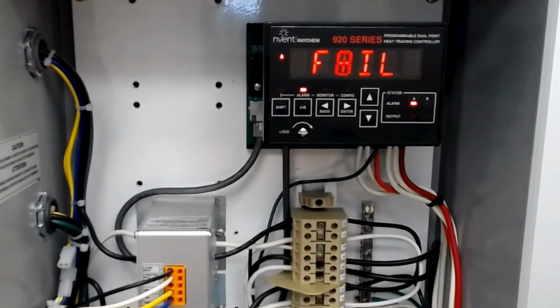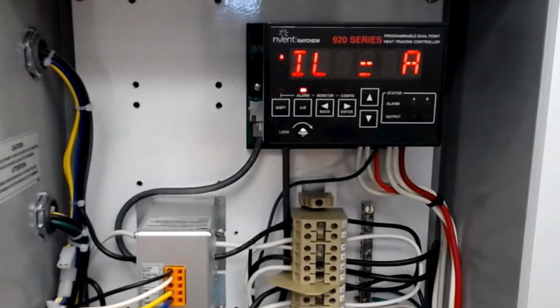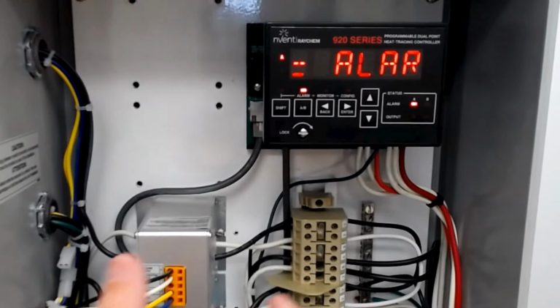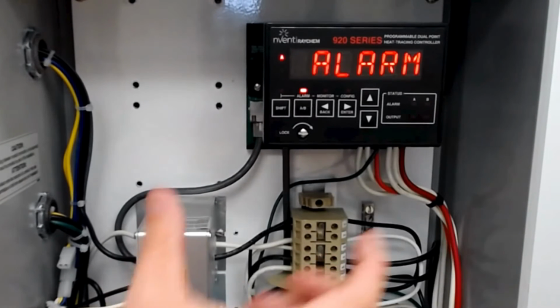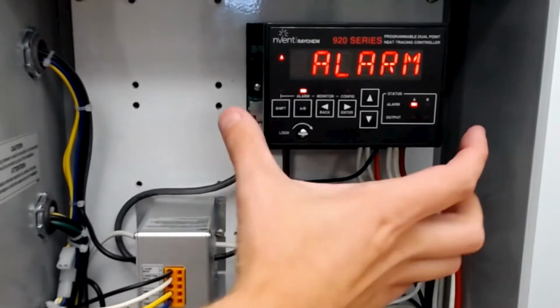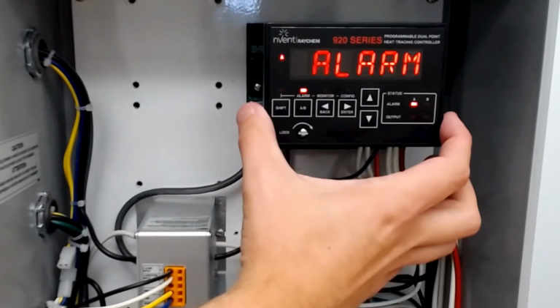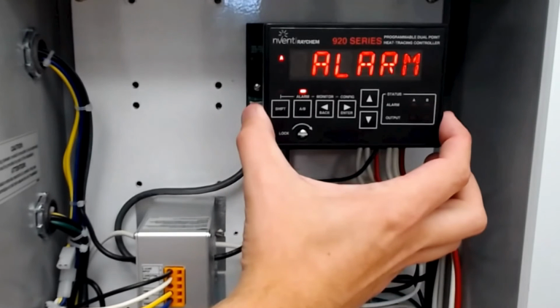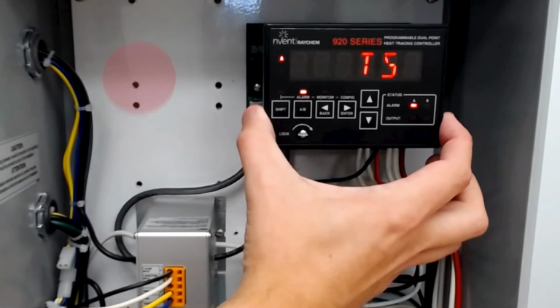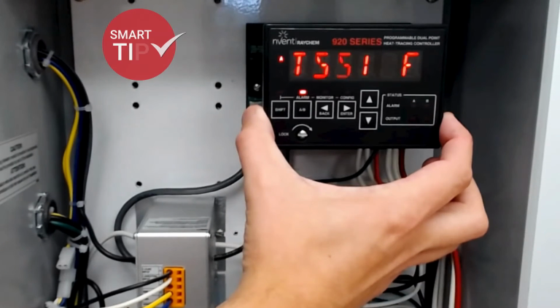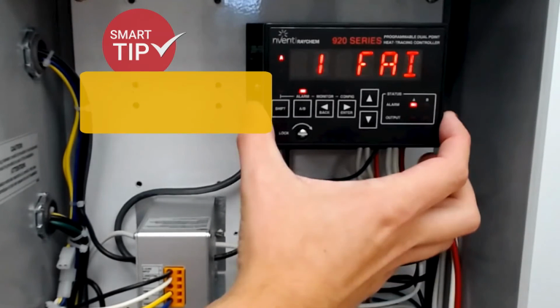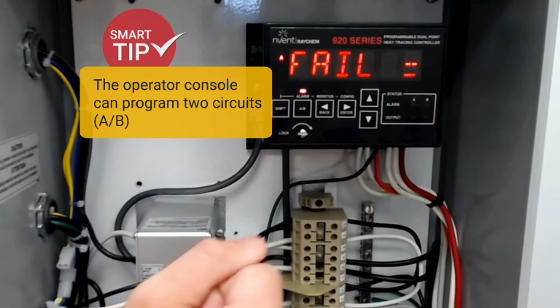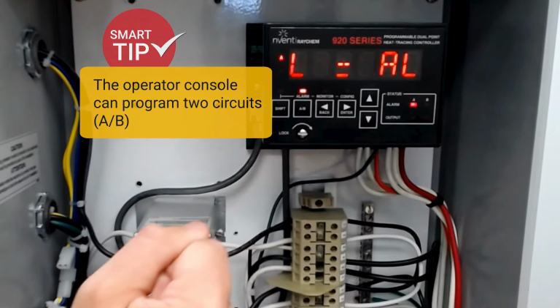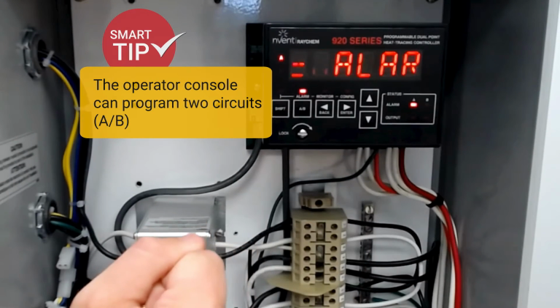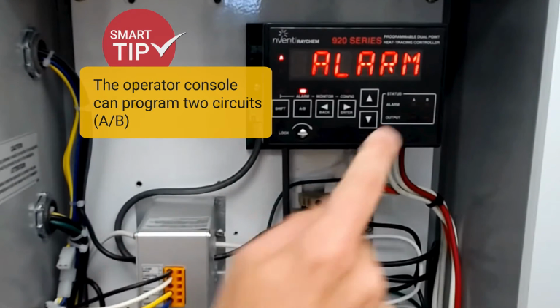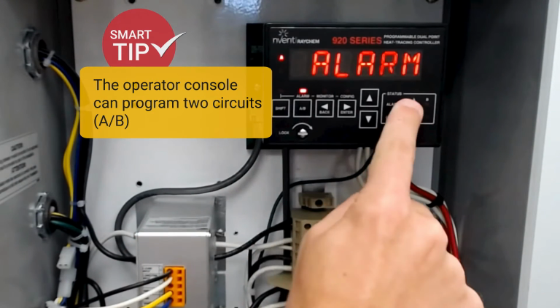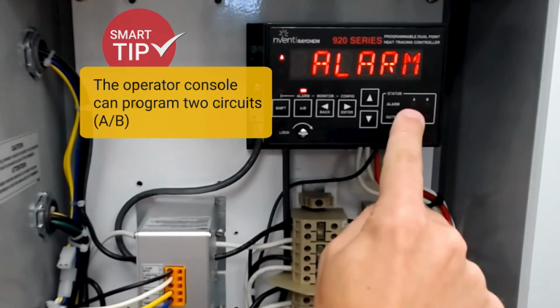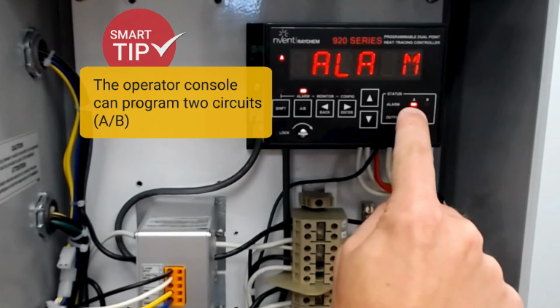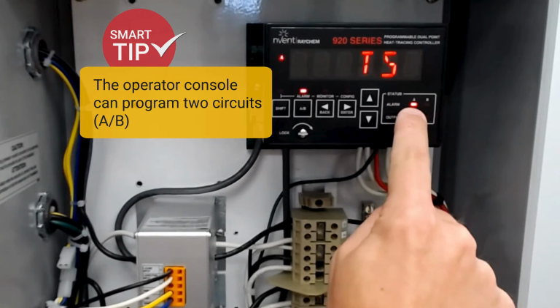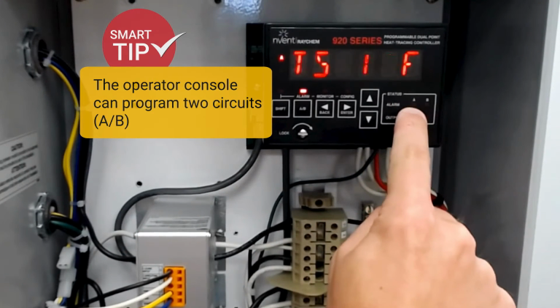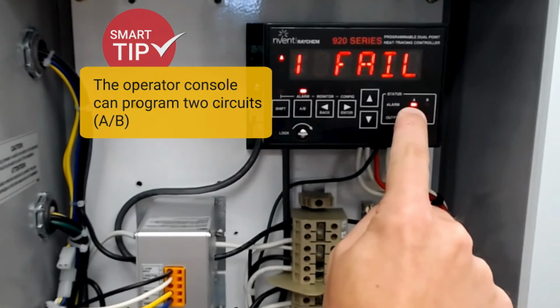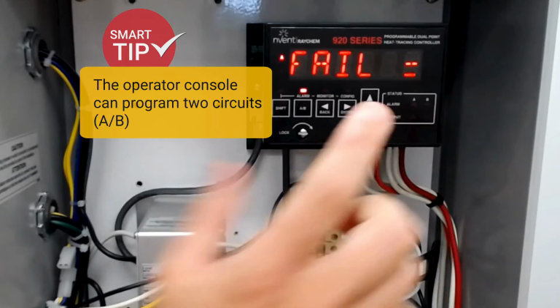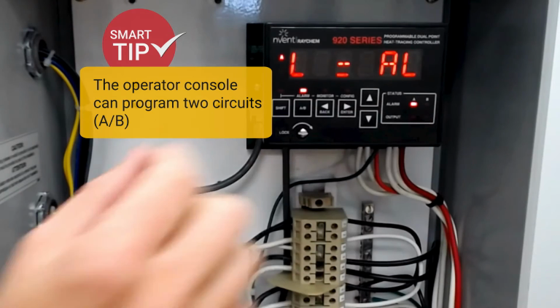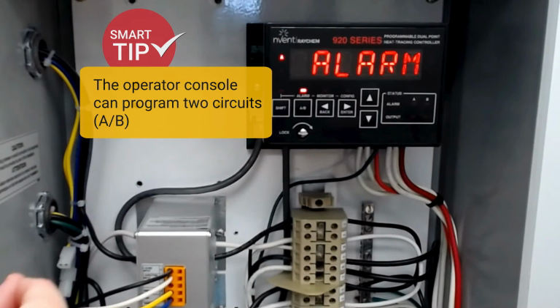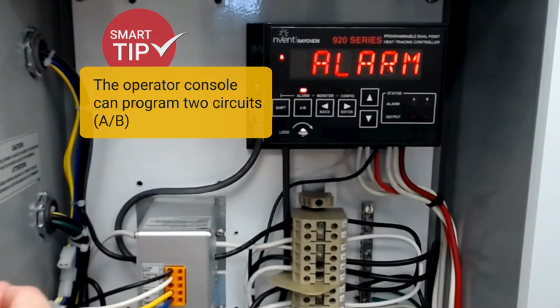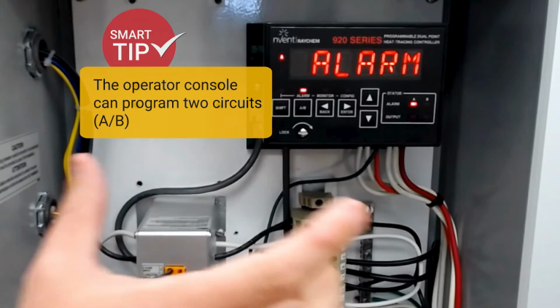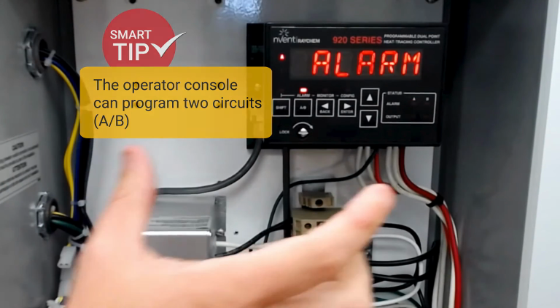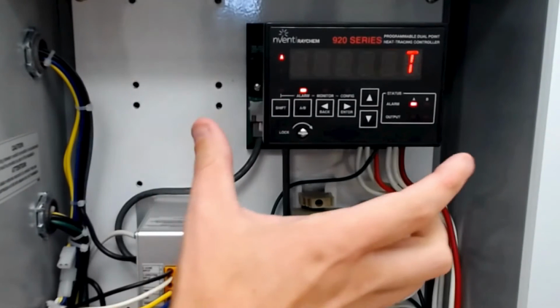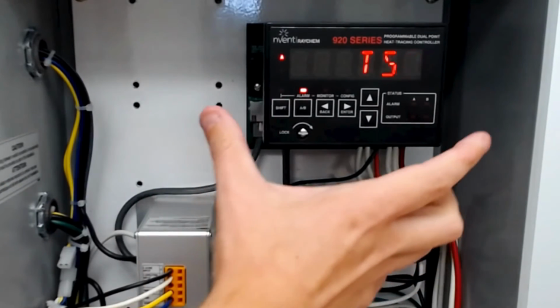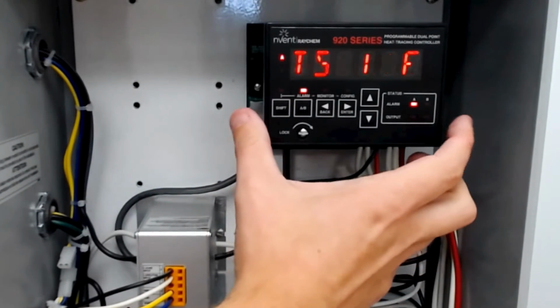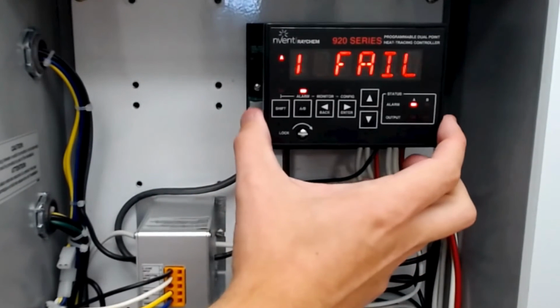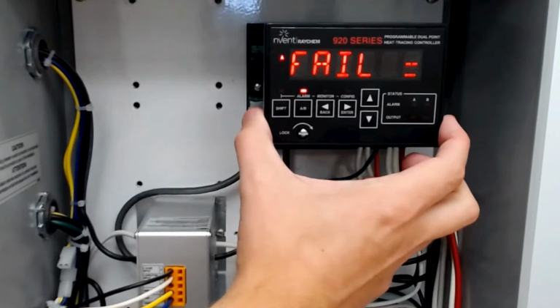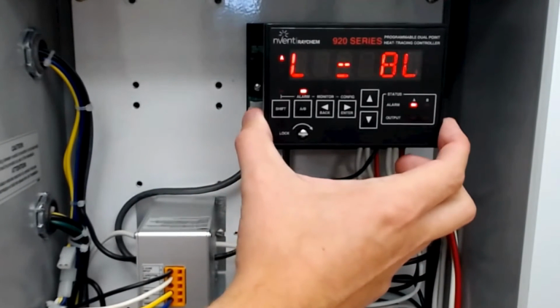Inside the 920 we have the operator console. You can see at the operator console that we have an alarm on point A. We'll get to that in a second, but let's just look over the interface of the 920.